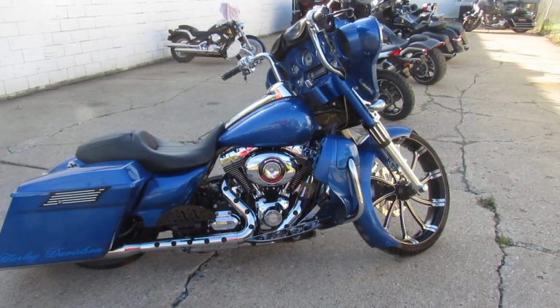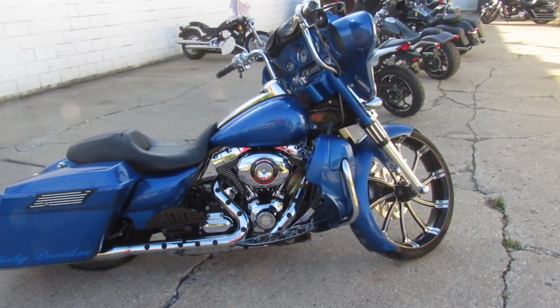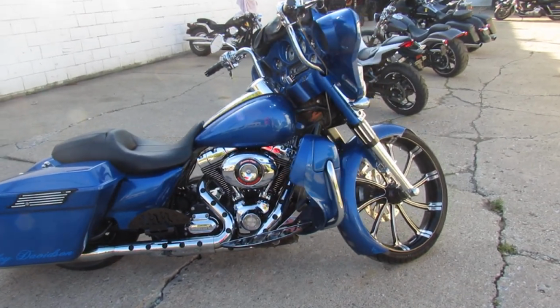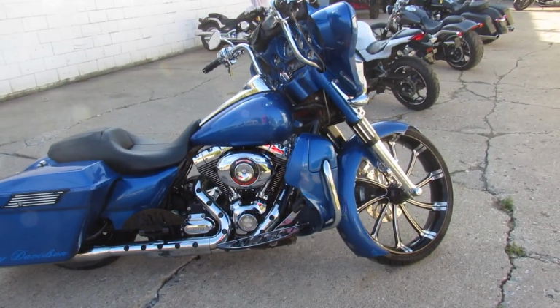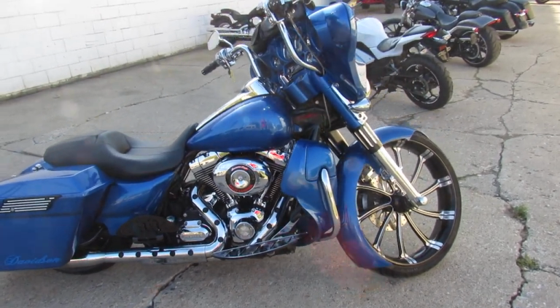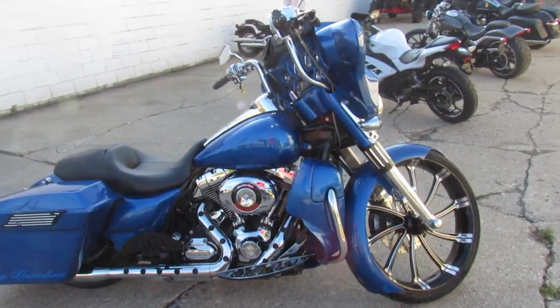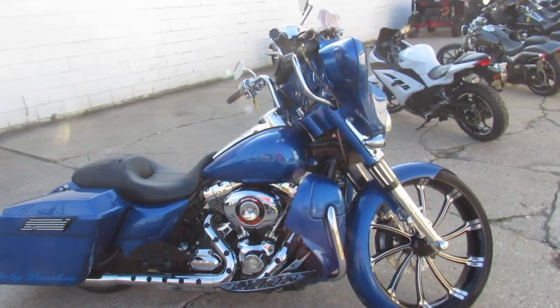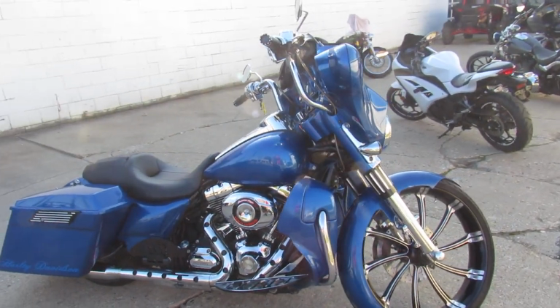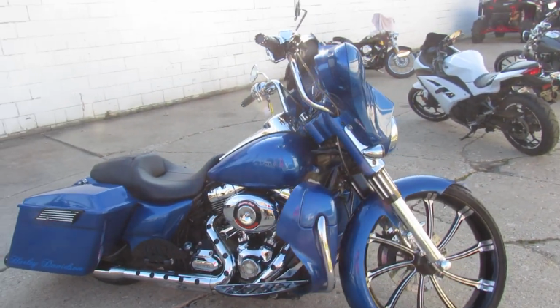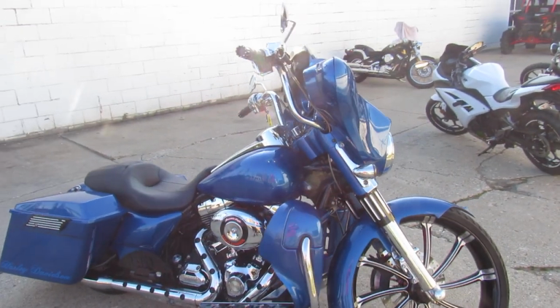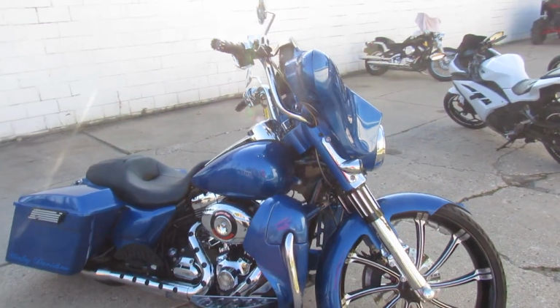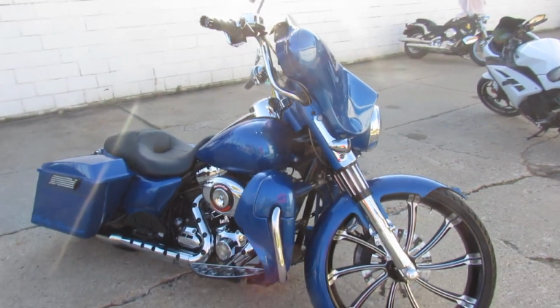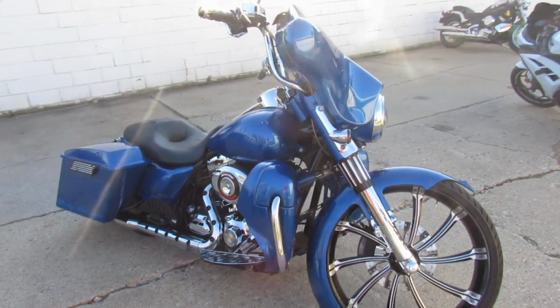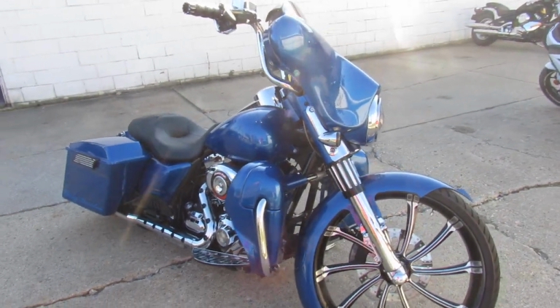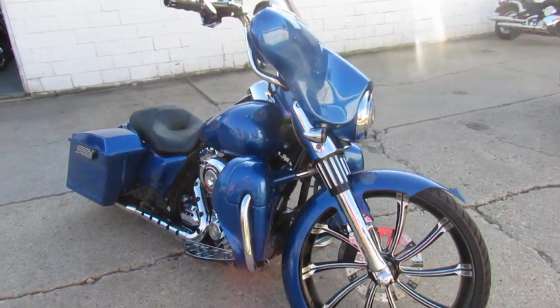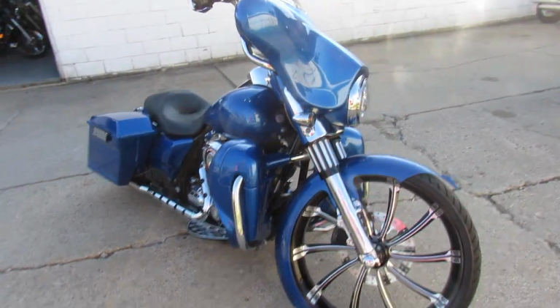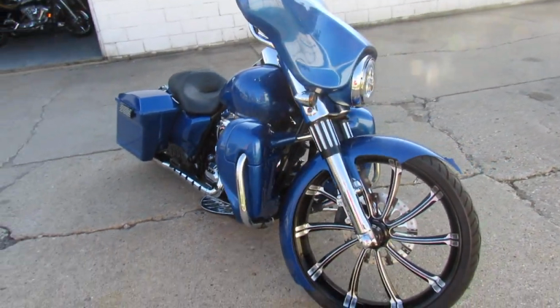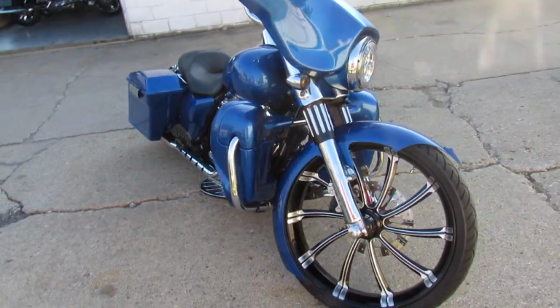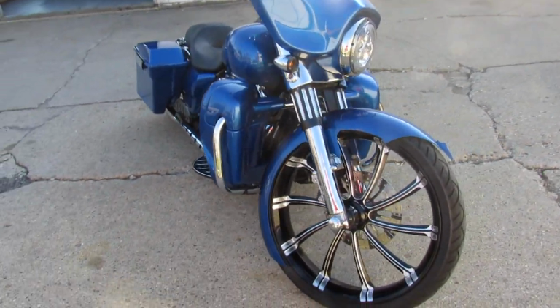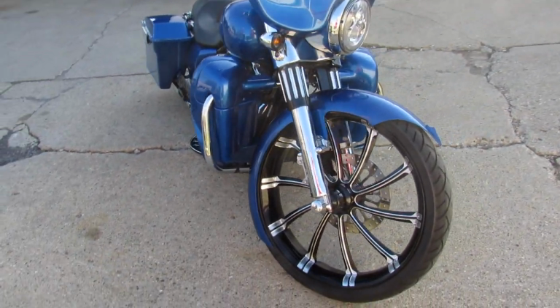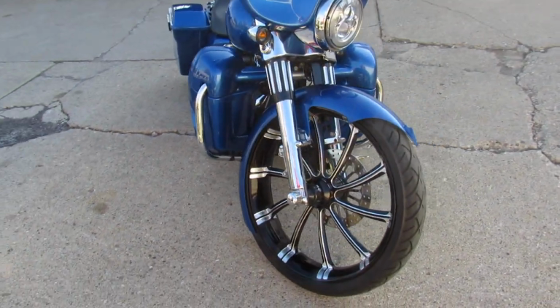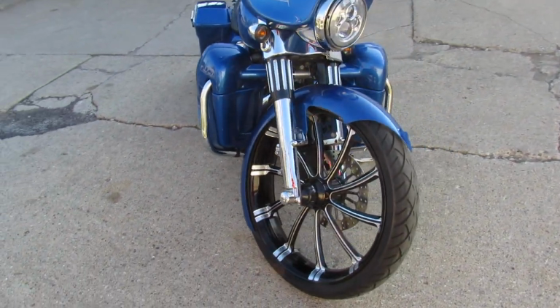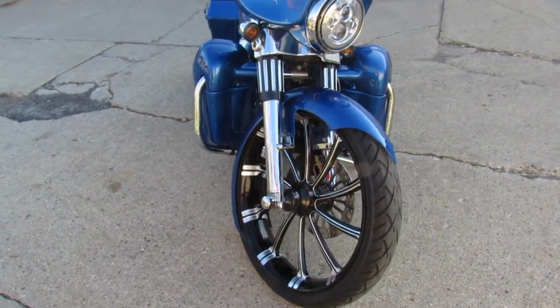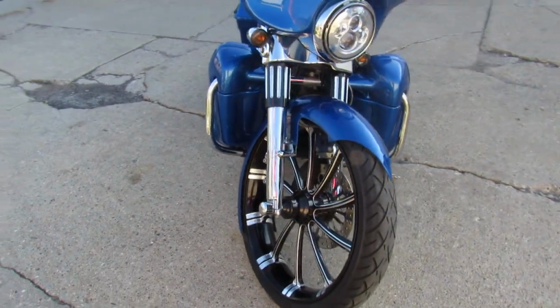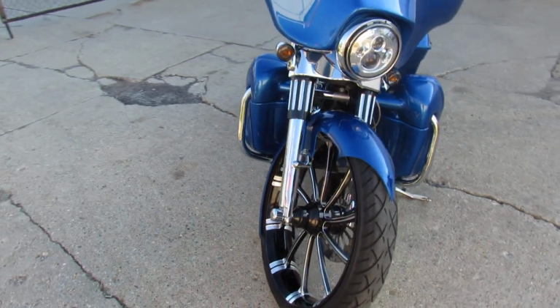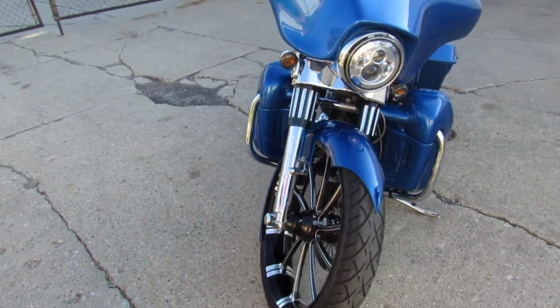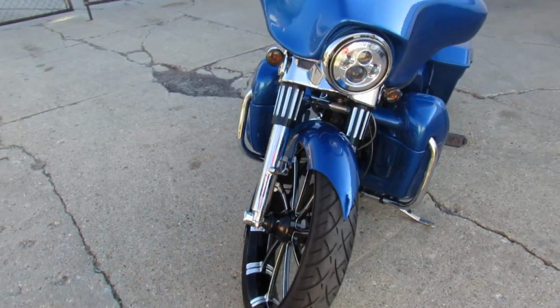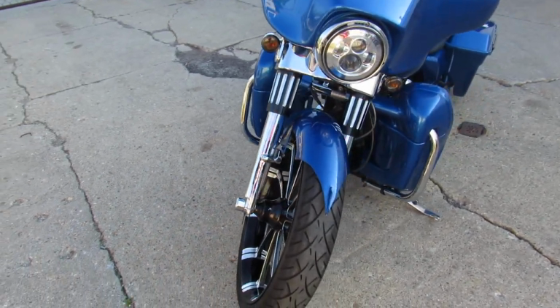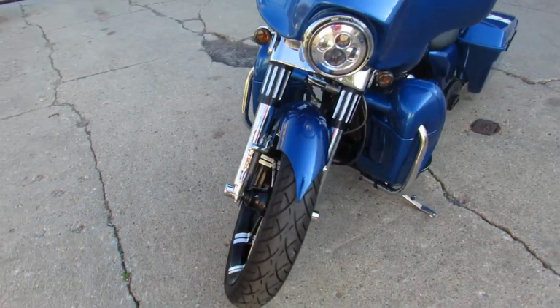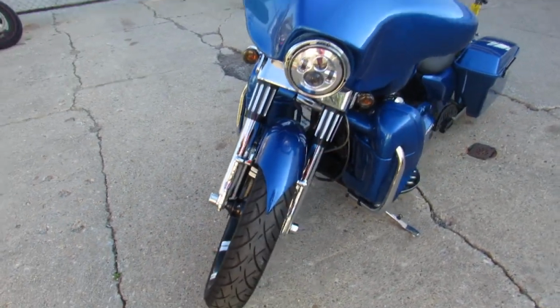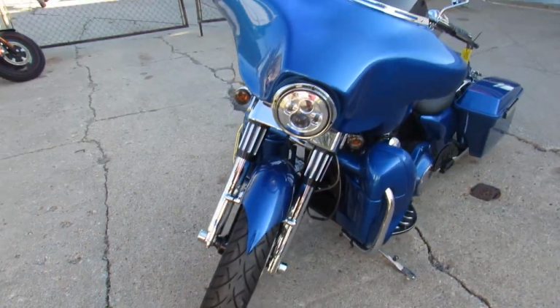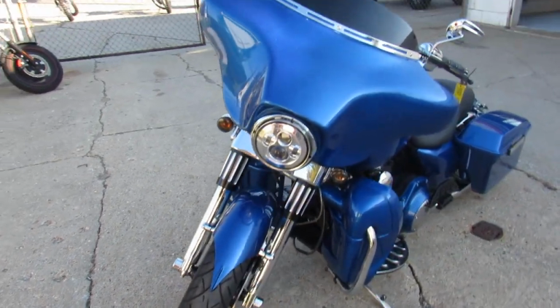Hey guys, it's ApprovalPowerSports.com here doing some videos on the used Harley-Davidsons. We have over 300 used Harleys in stock. This one here is a real special one — a nice custom bike. It's a 2009 Street Glide.